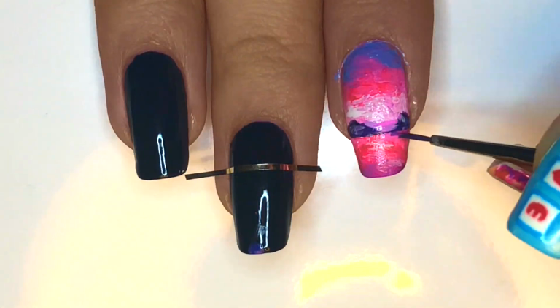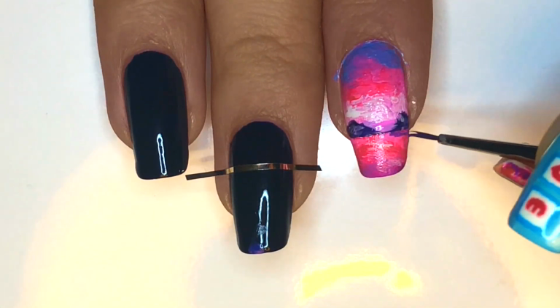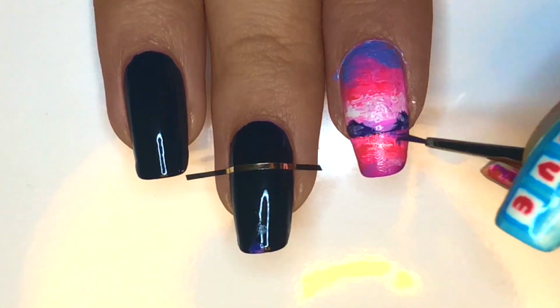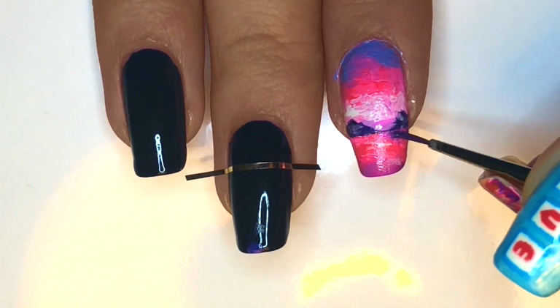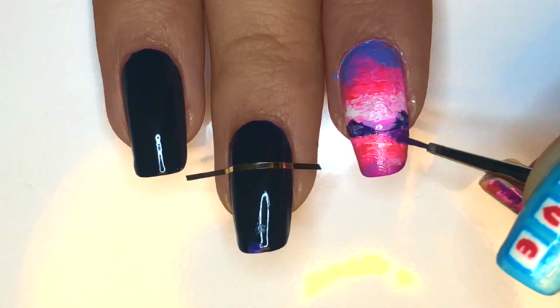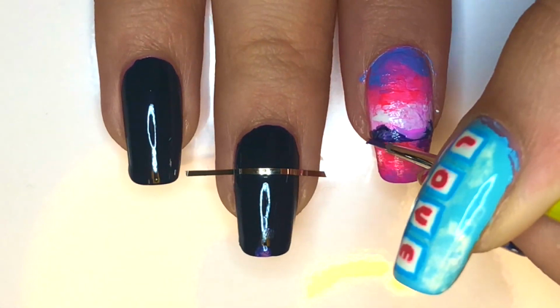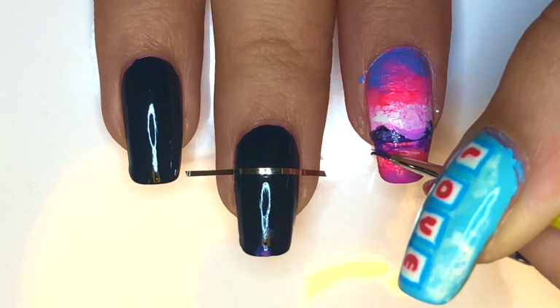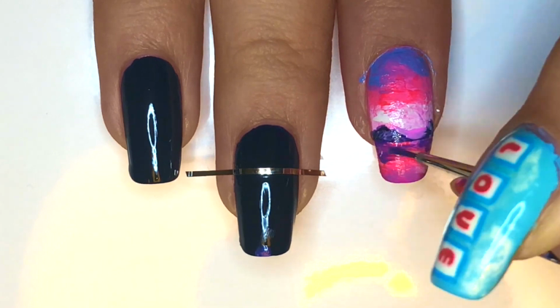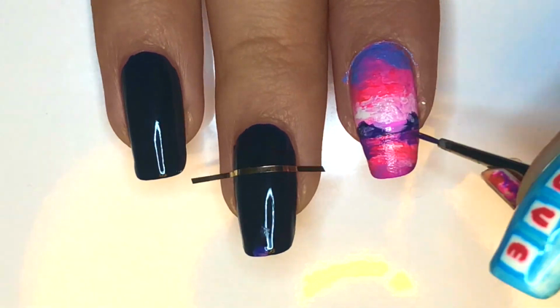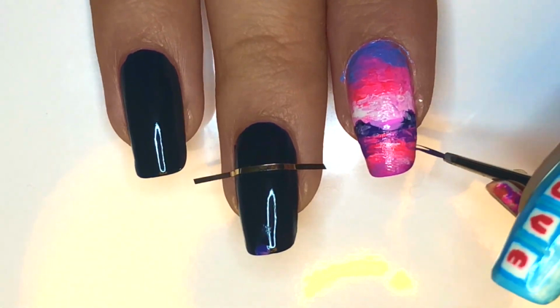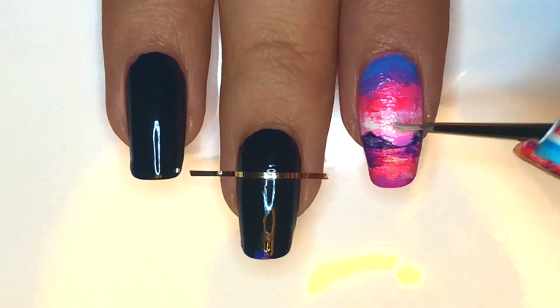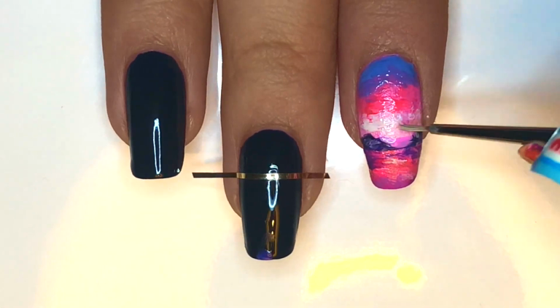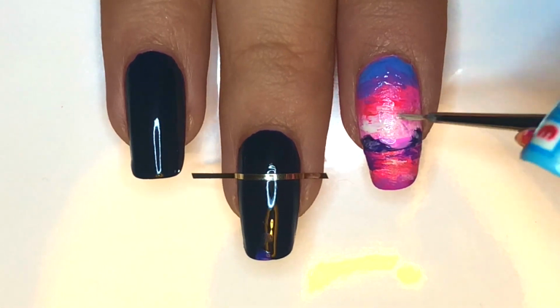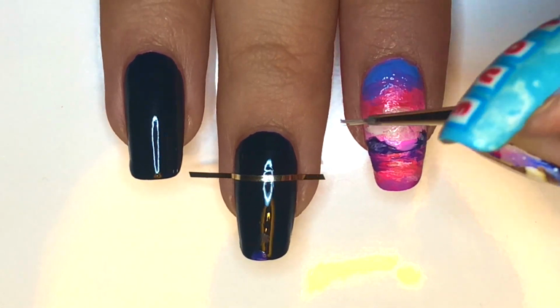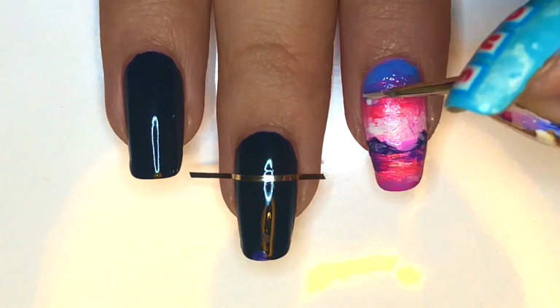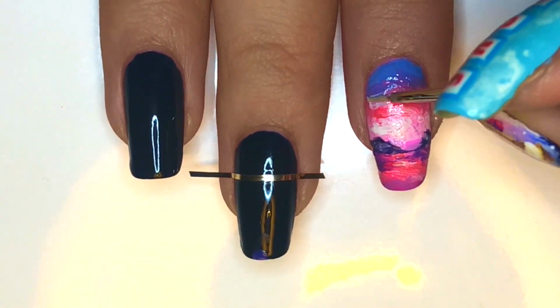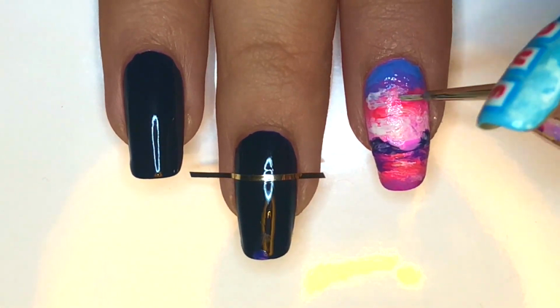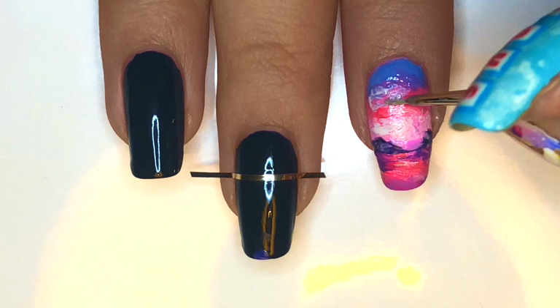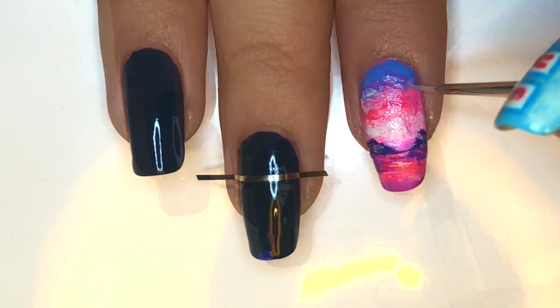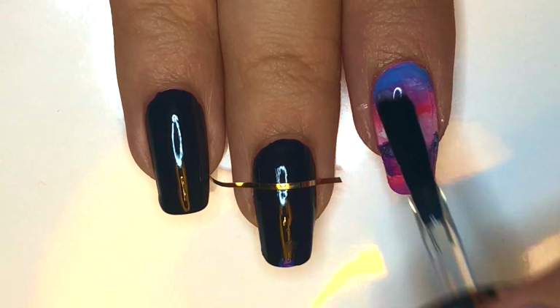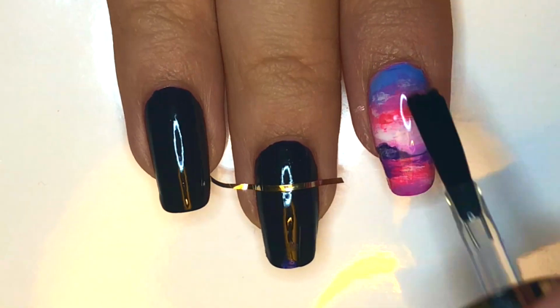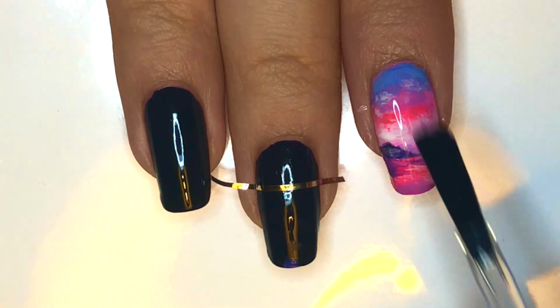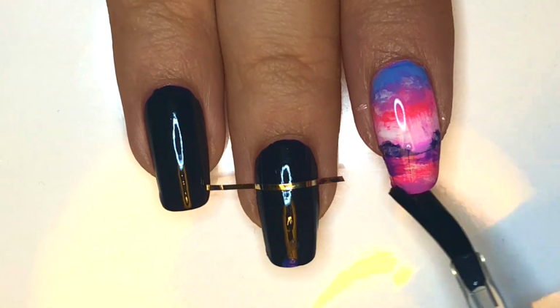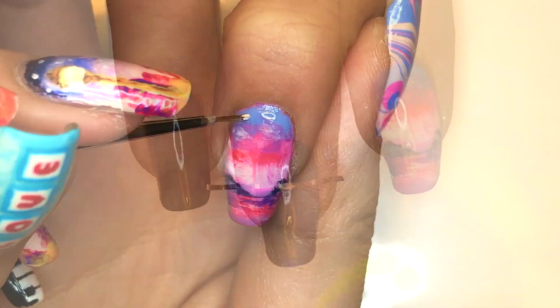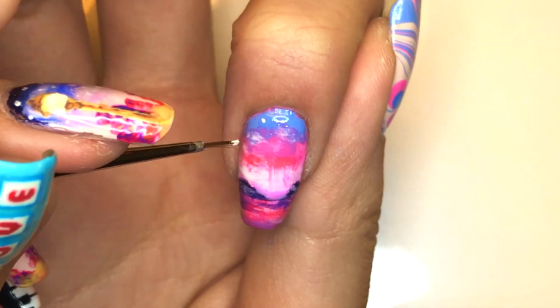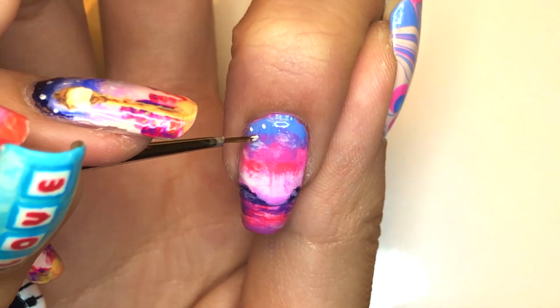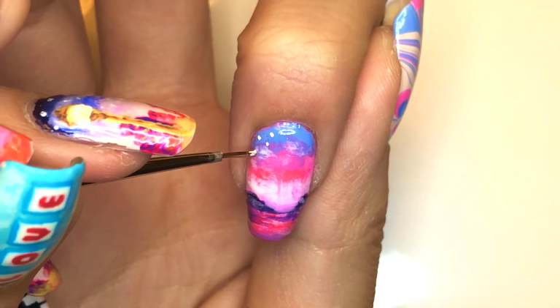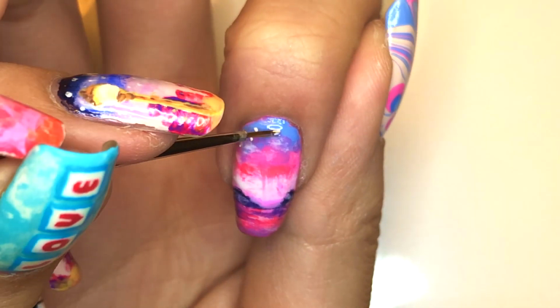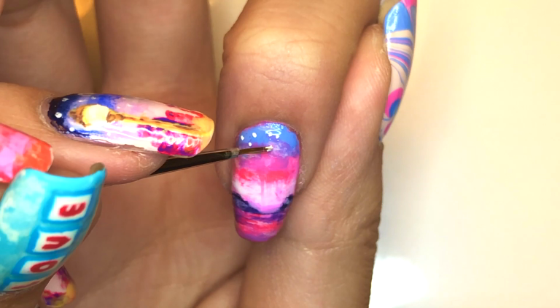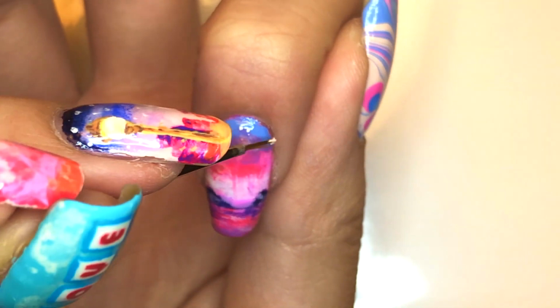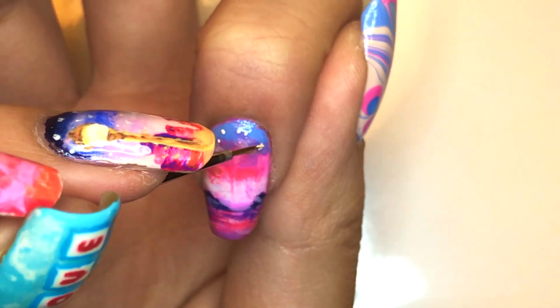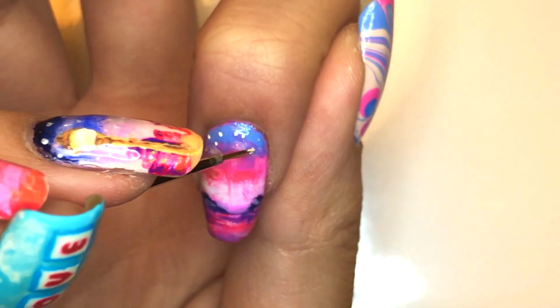To more clearly show the reflection, I went in with a darker purple. Add some more washes of white to show fog in the sky. Then add top coat to even out the surface. After that has dried, sparsely dot on some white polish near the cuticle and tip of the nail.